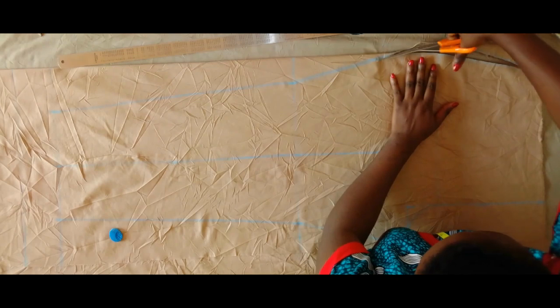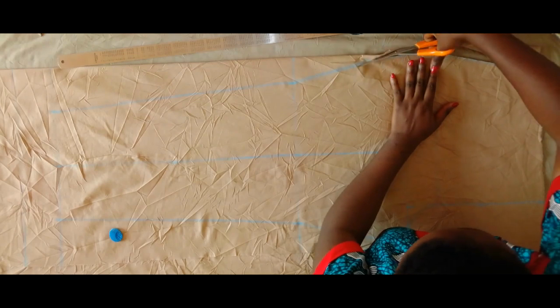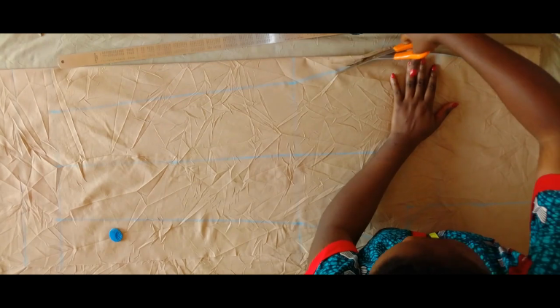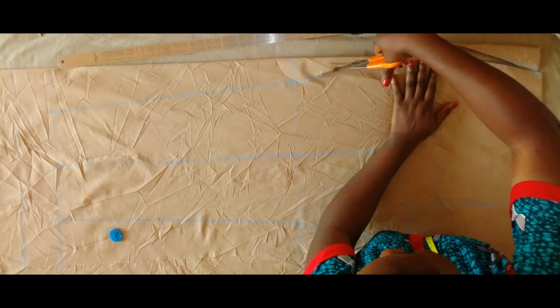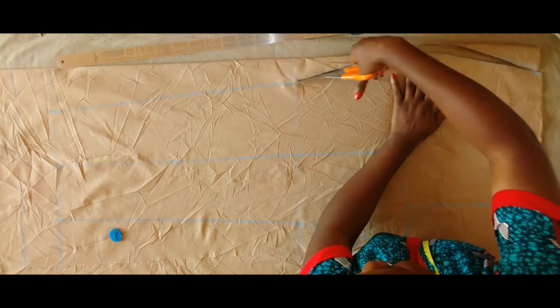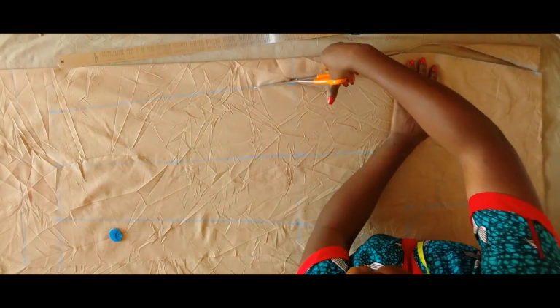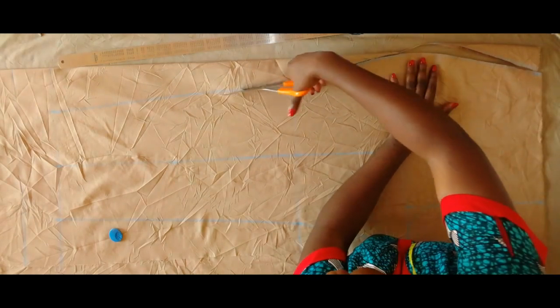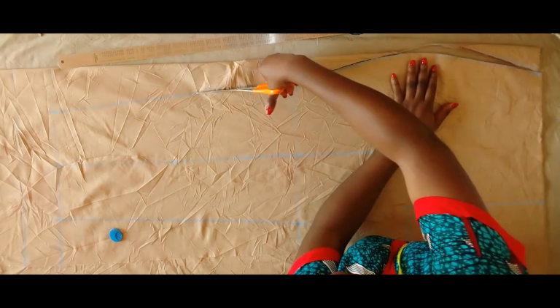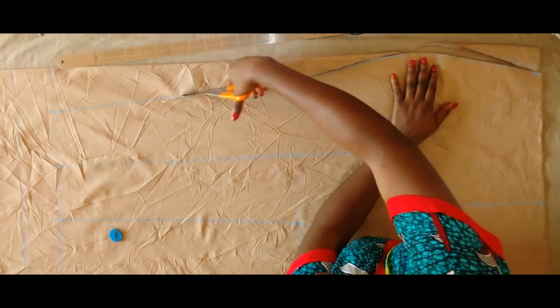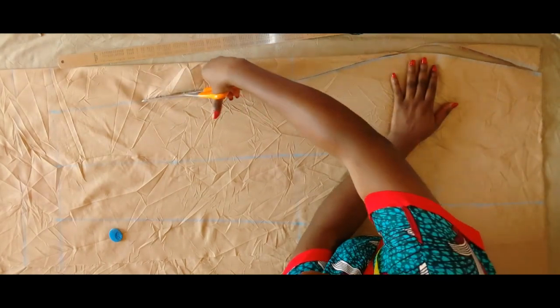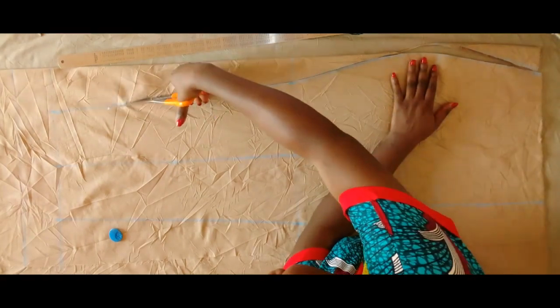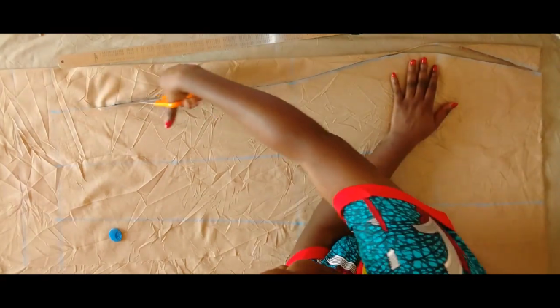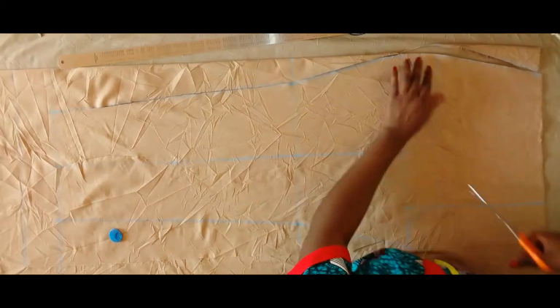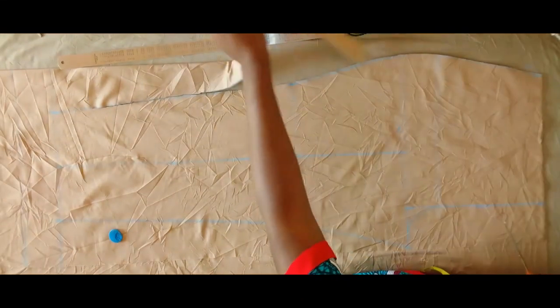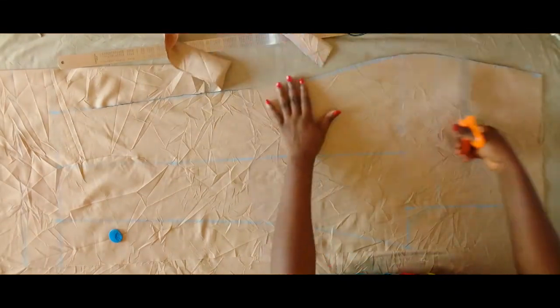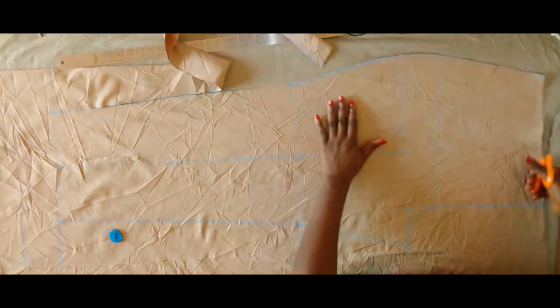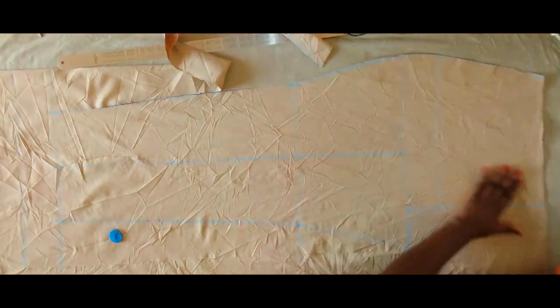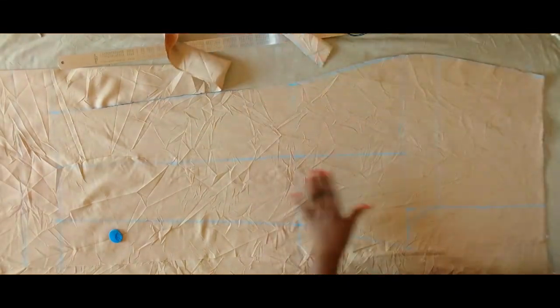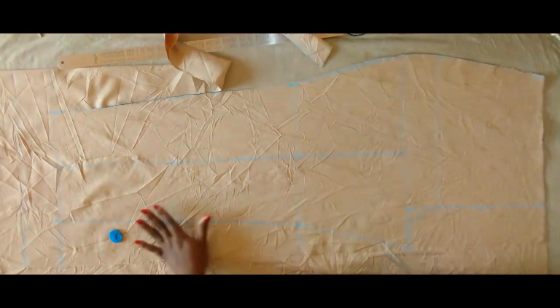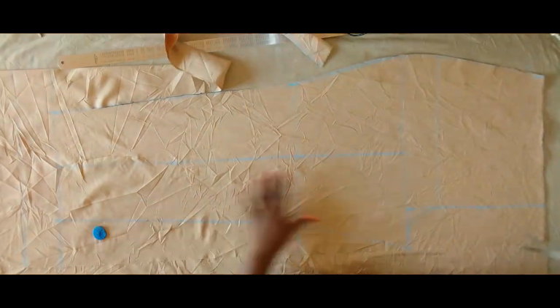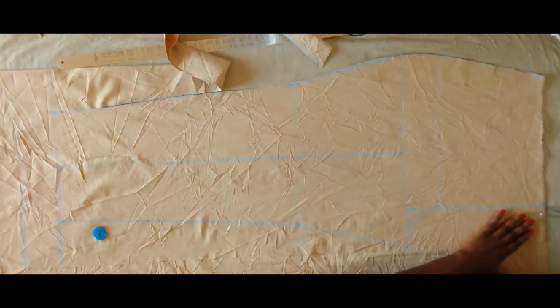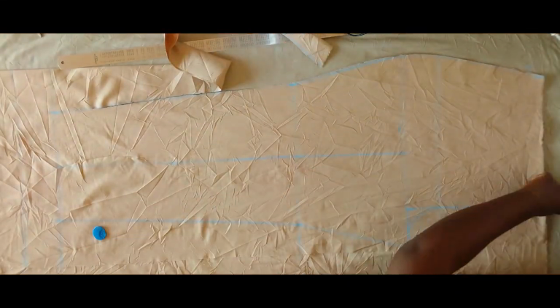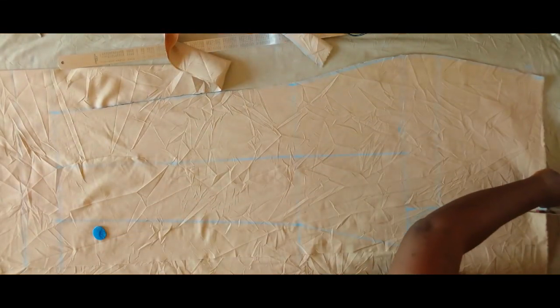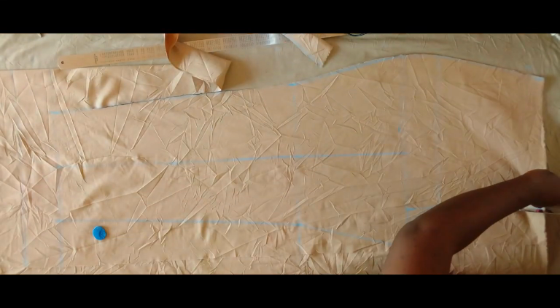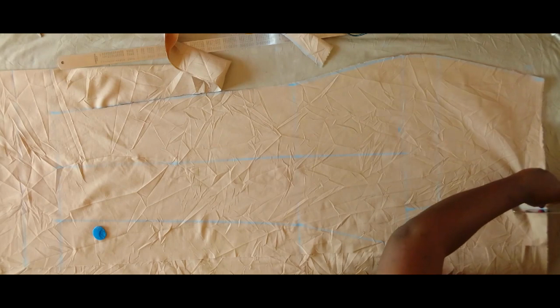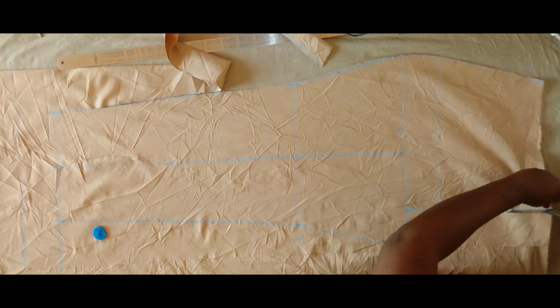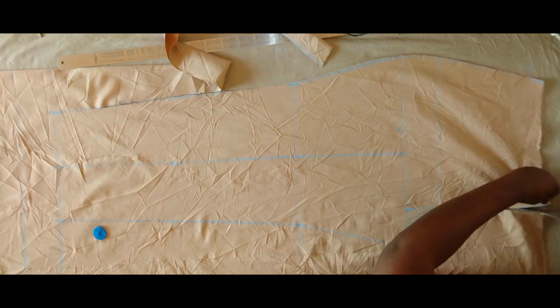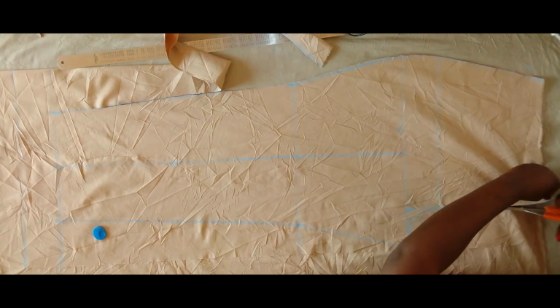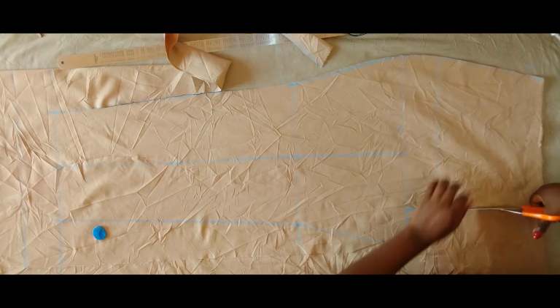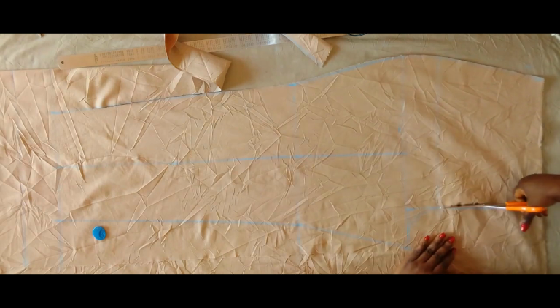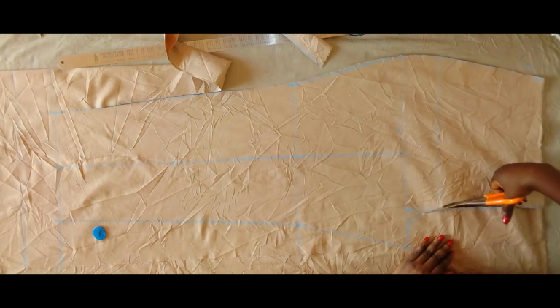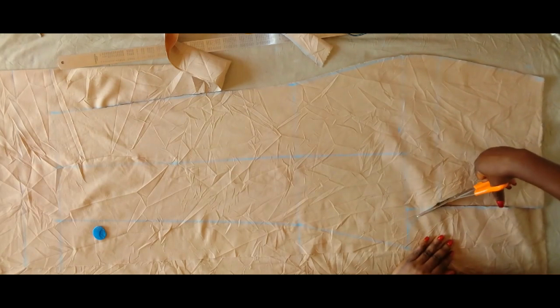Next I'm cutting, starting from this hip side as you can see, then I'm cutting this crotch area.